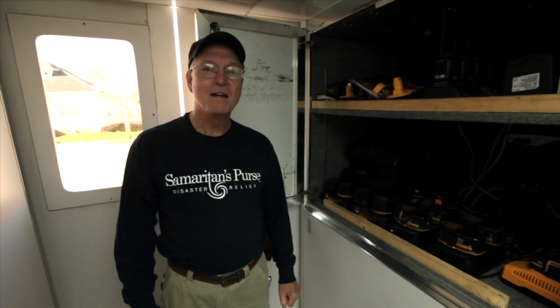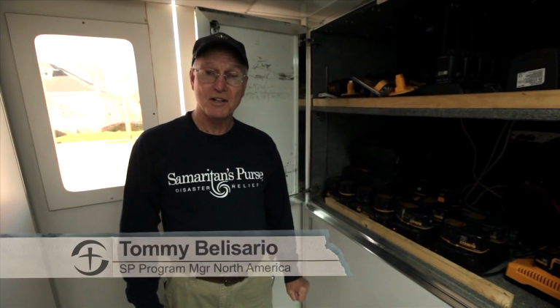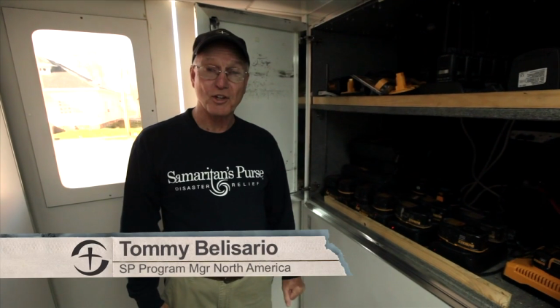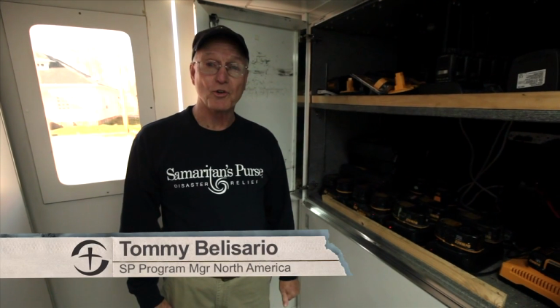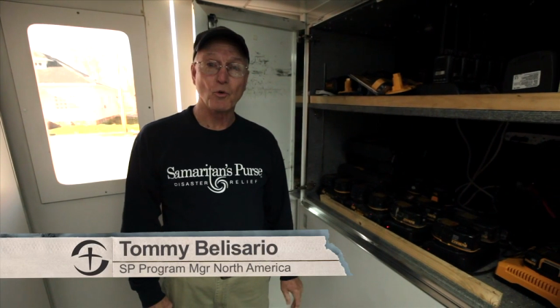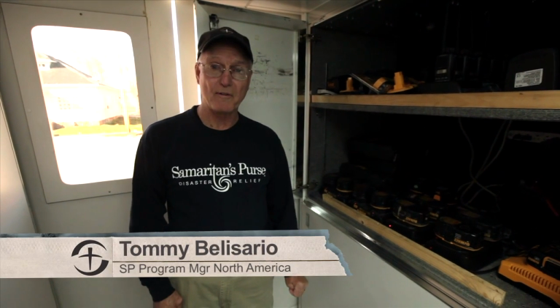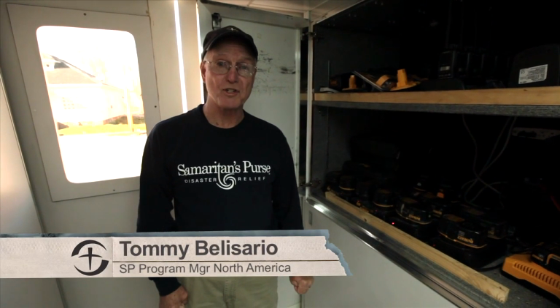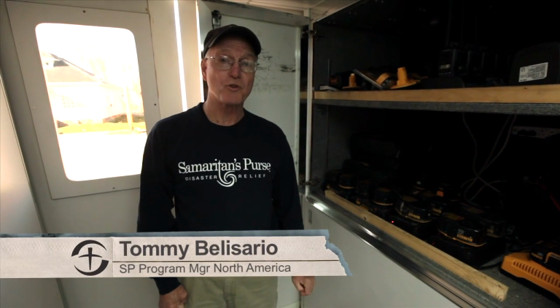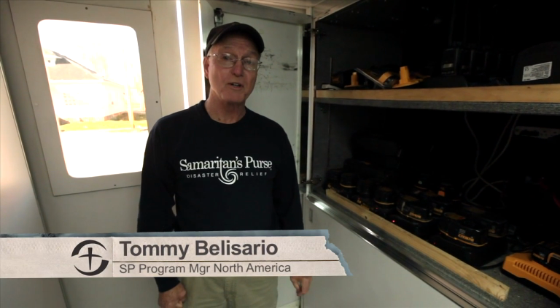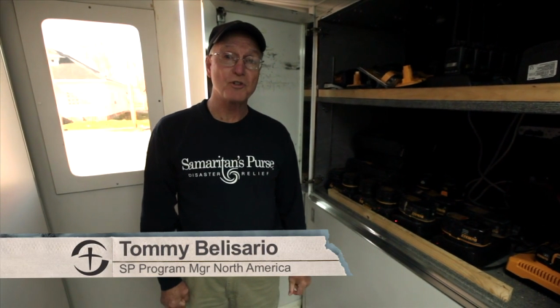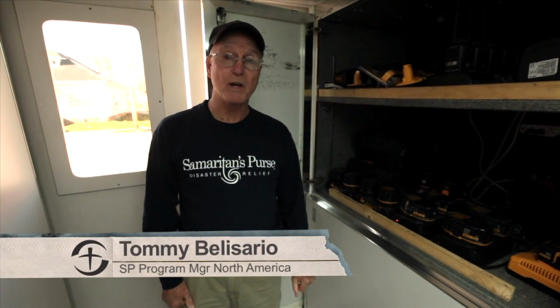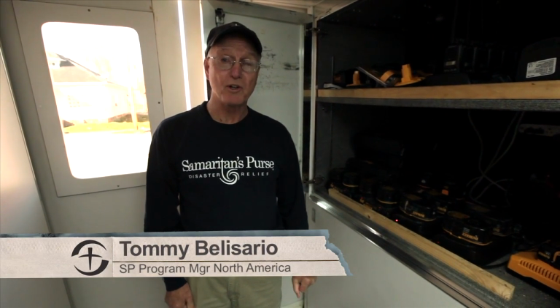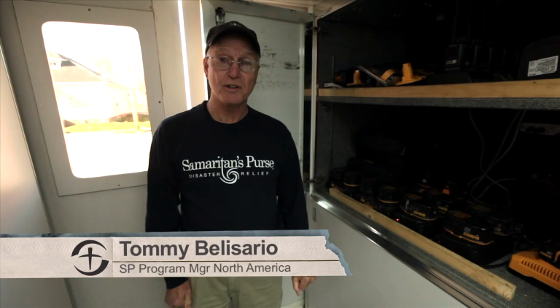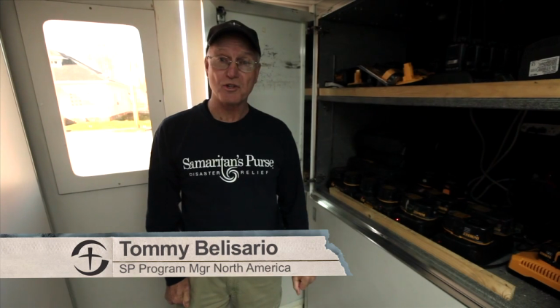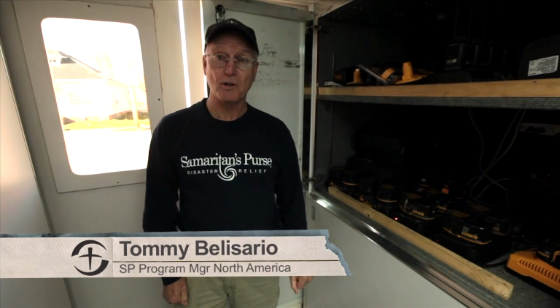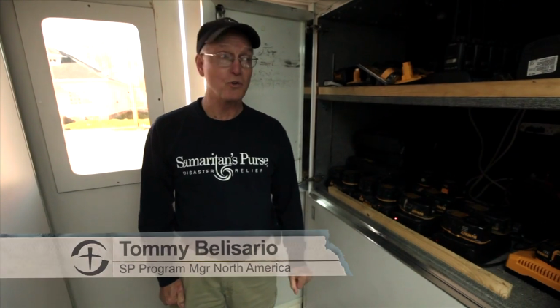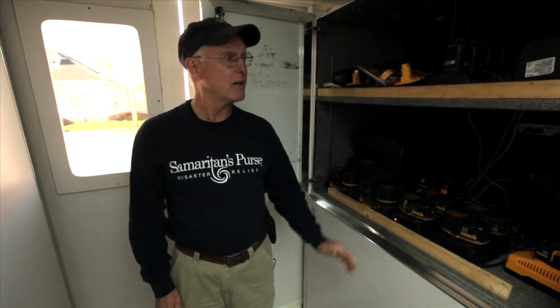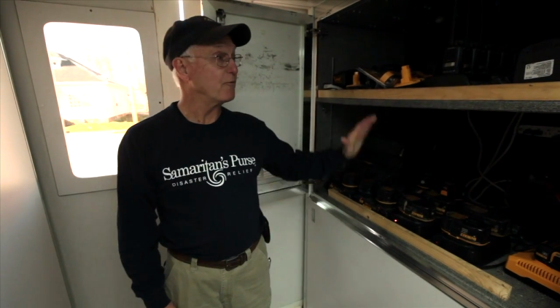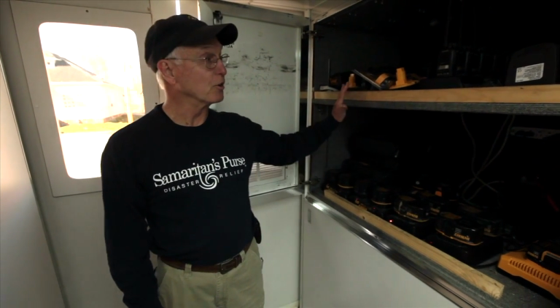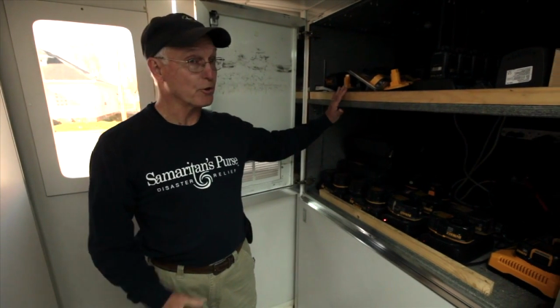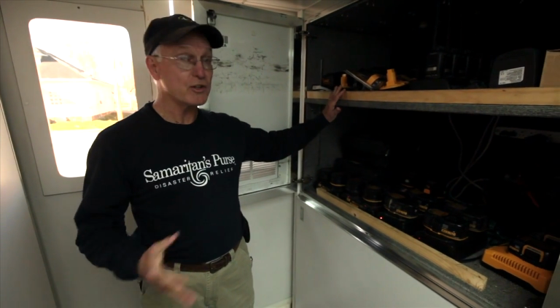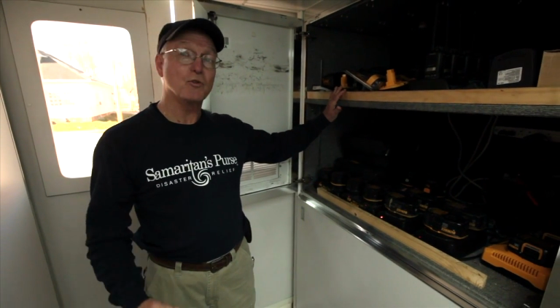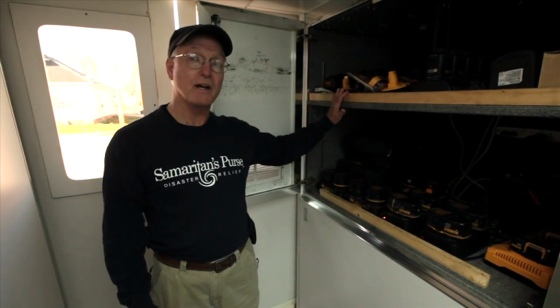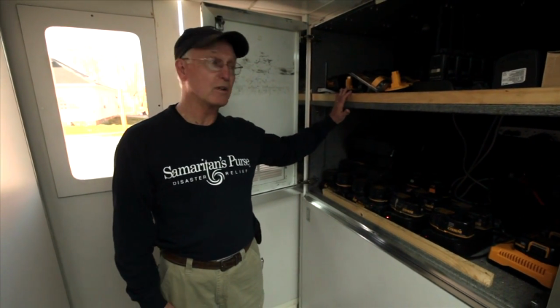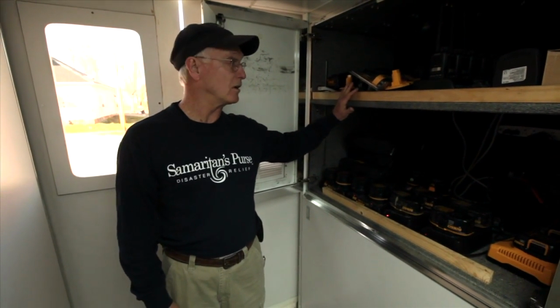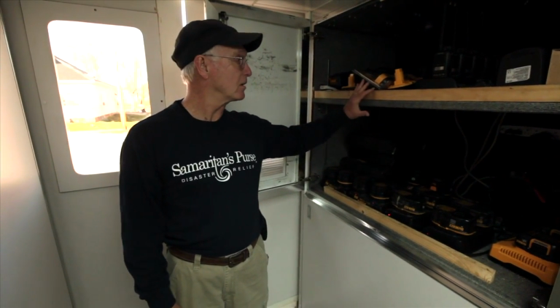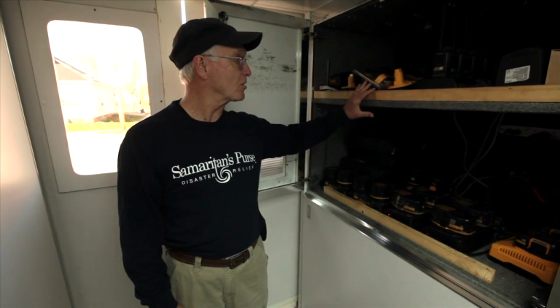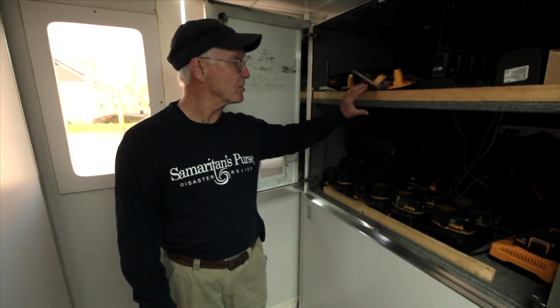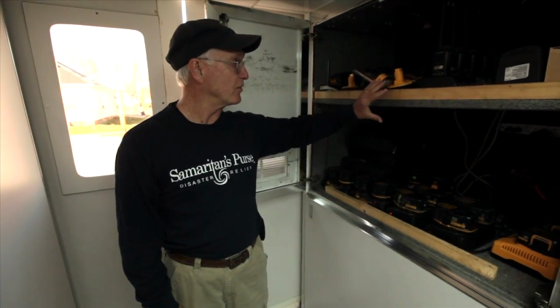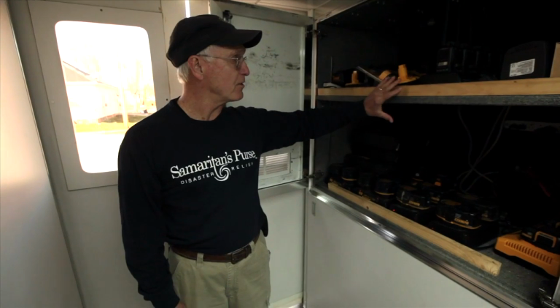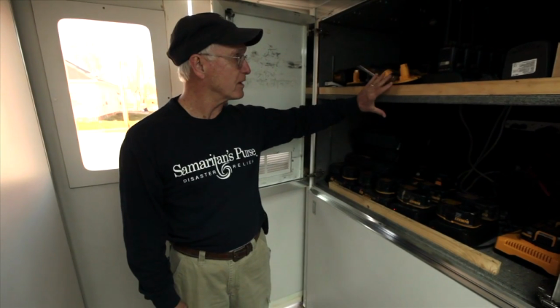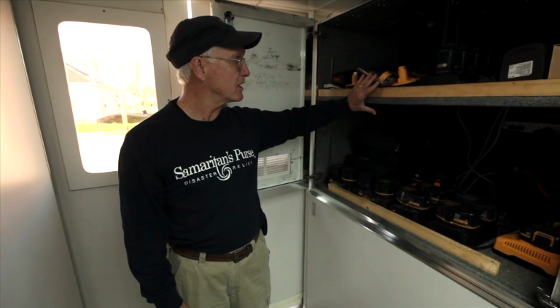I'd like to take you on a tour of one of our disaster relief units that we have here in Harrisburg, Illinois. If you look throughout our unit, we have lockers on everything labeled.